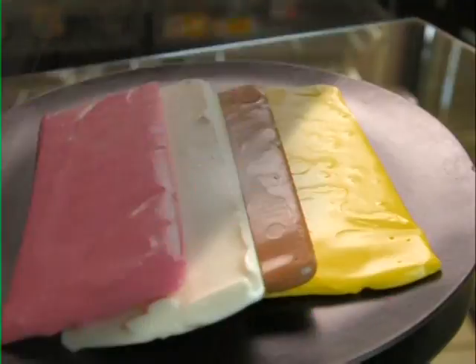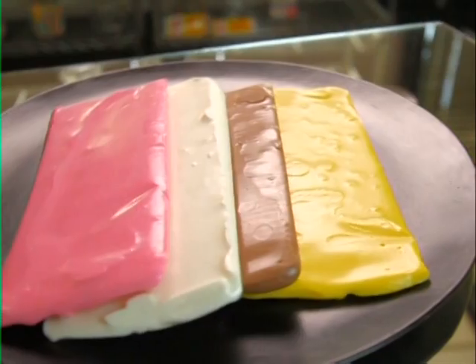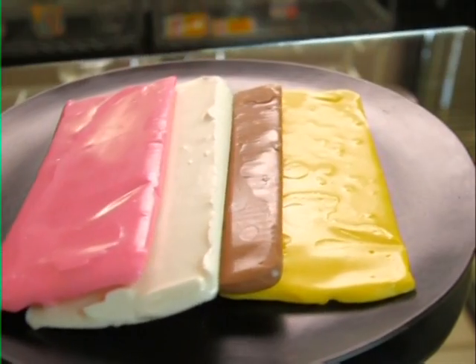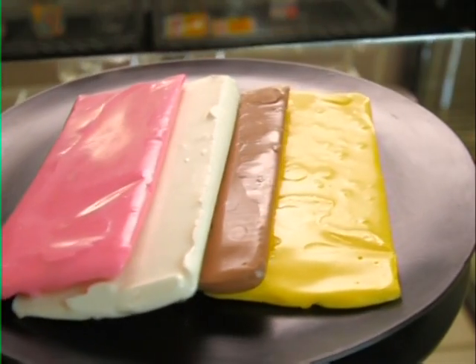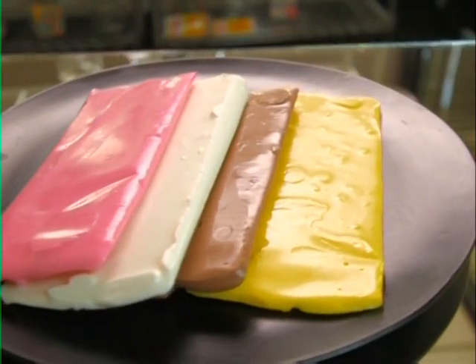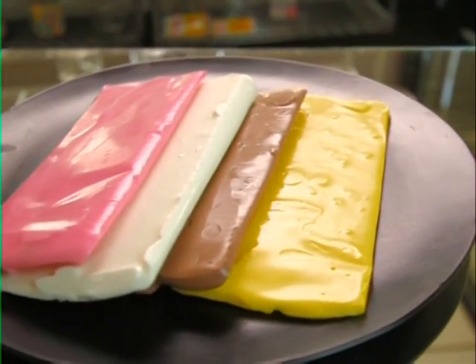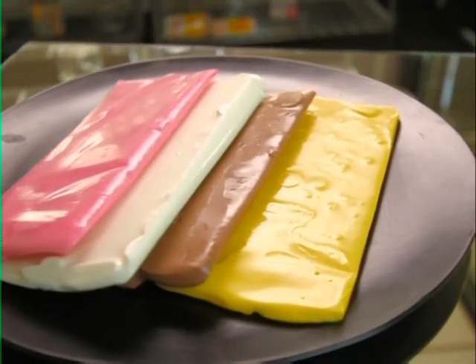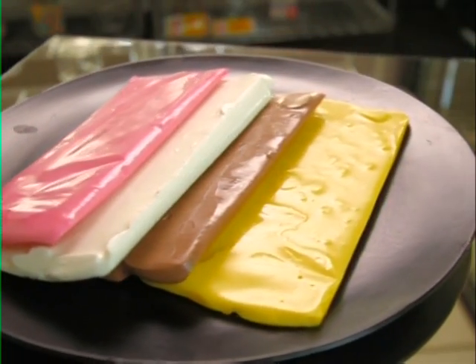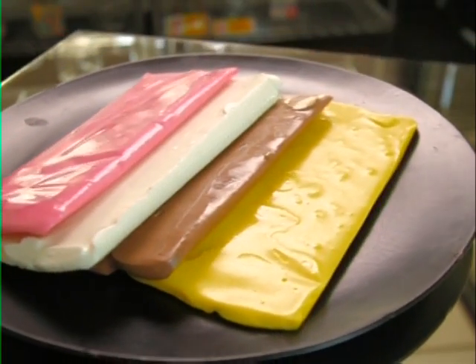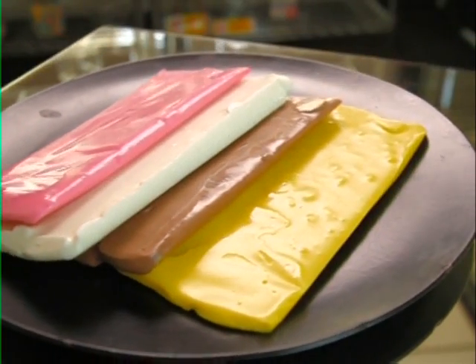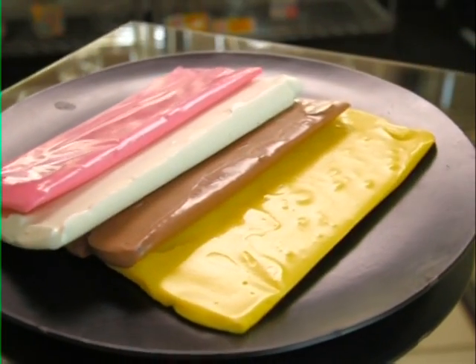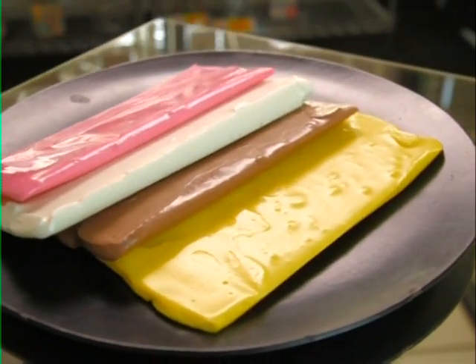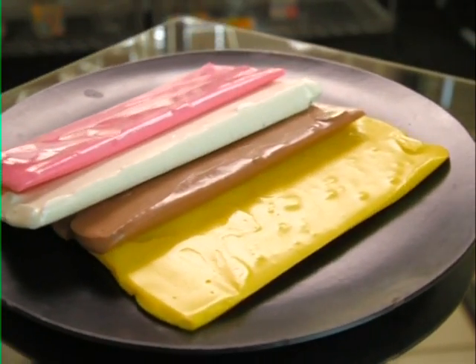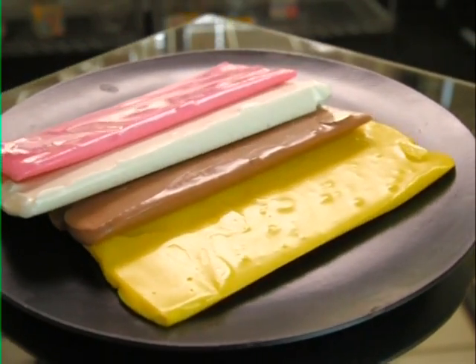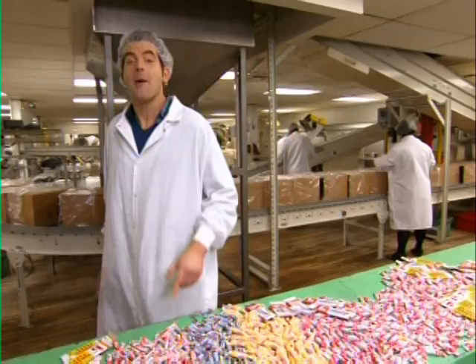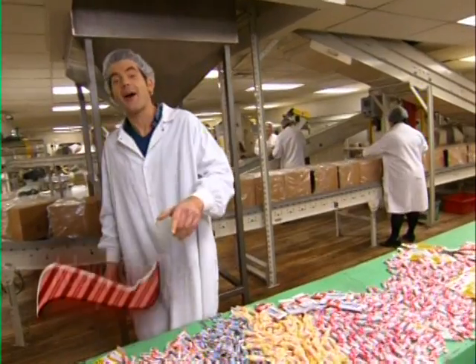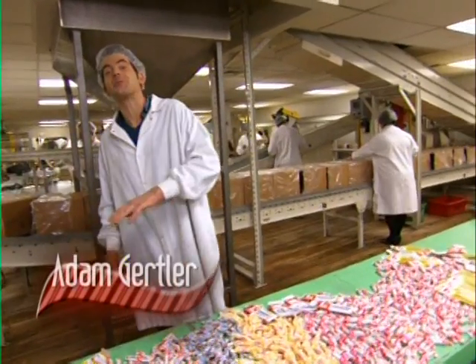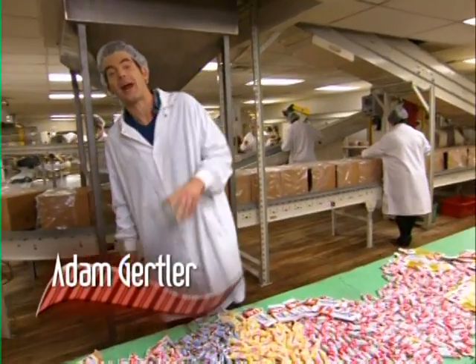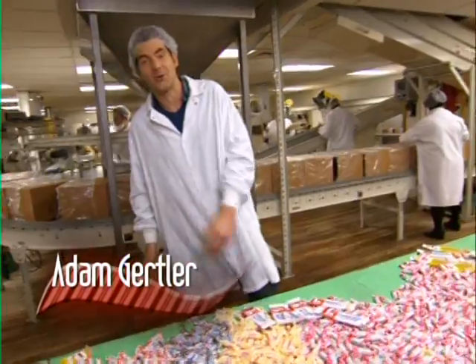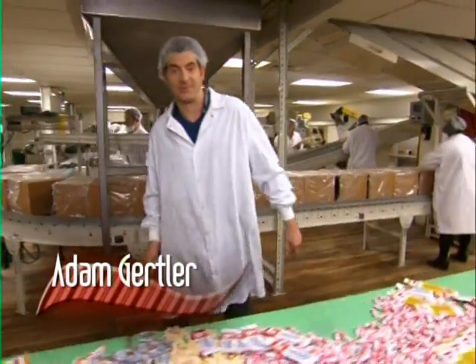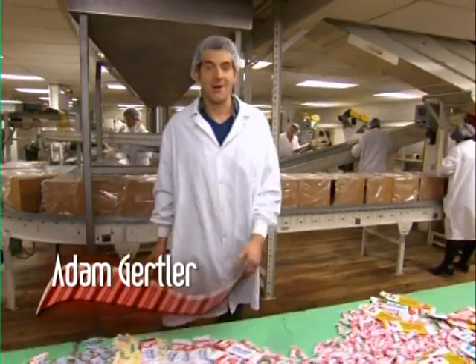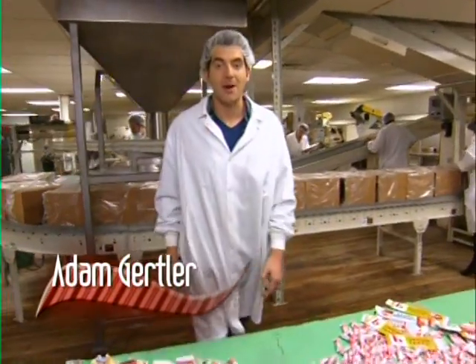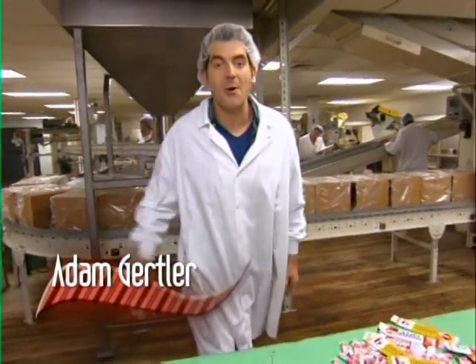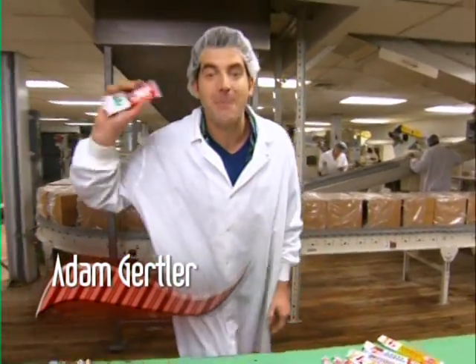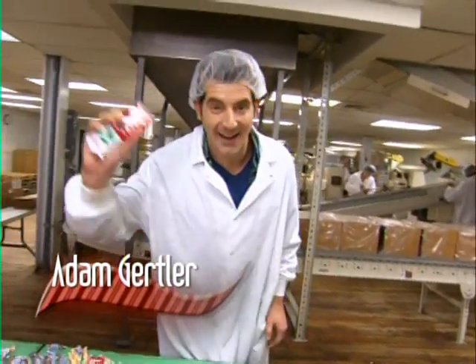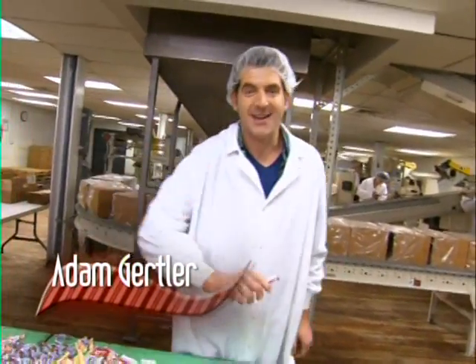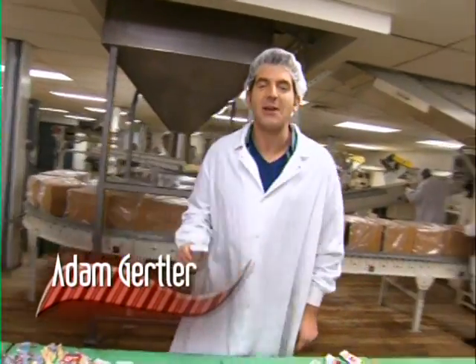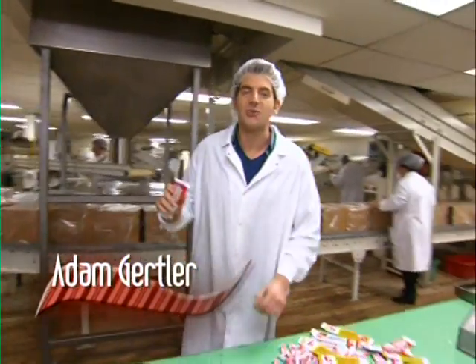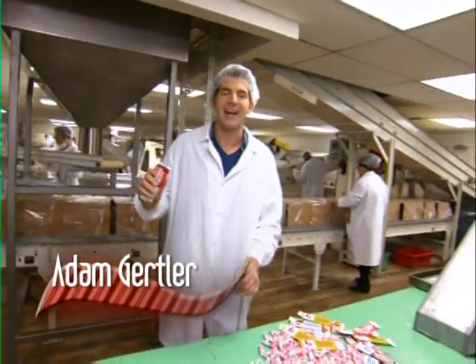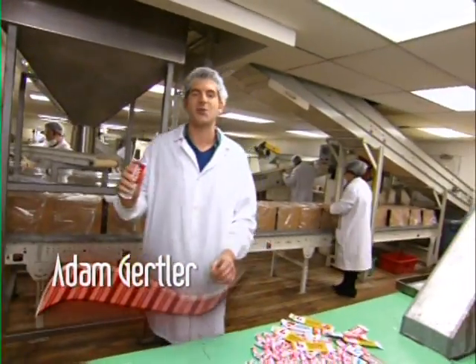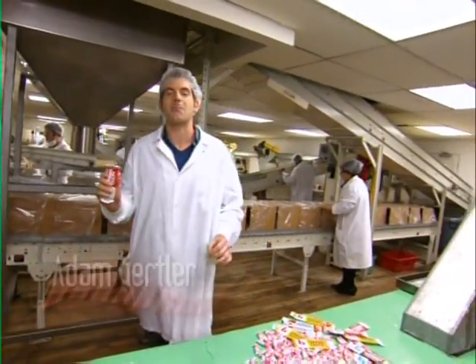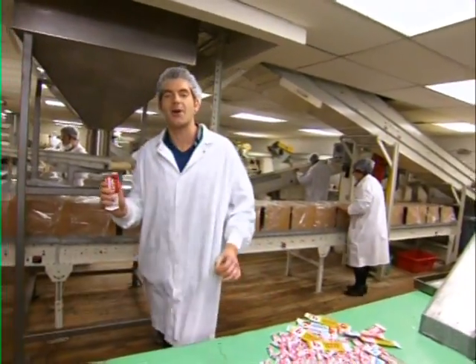Bonomo Turkish Taffy, an iconic candy long thought to be extinct — but now there's some shattering news. Bonomo is back, touting its unique texture with the motto: smack it, crack it.